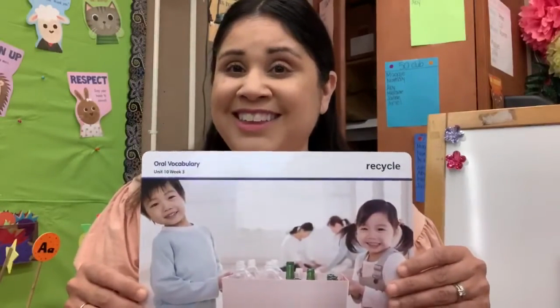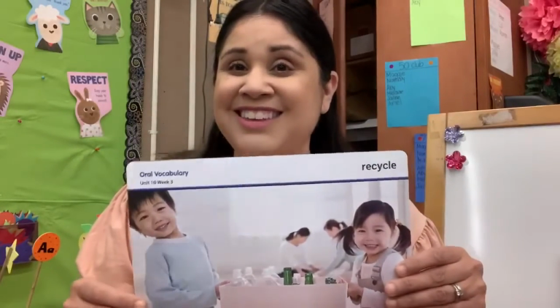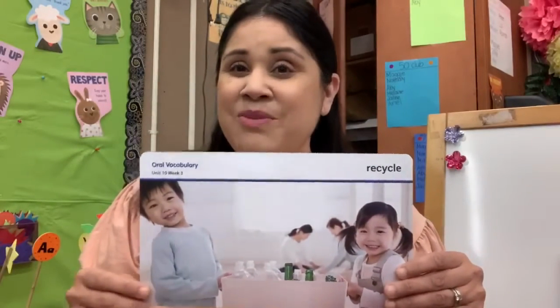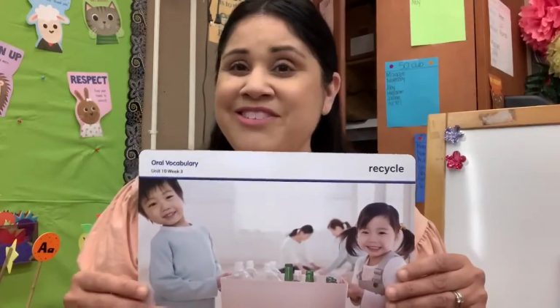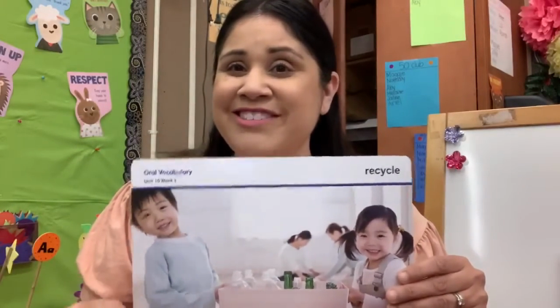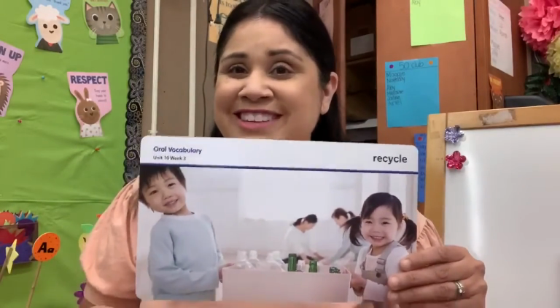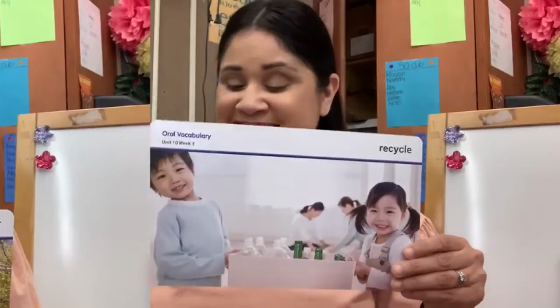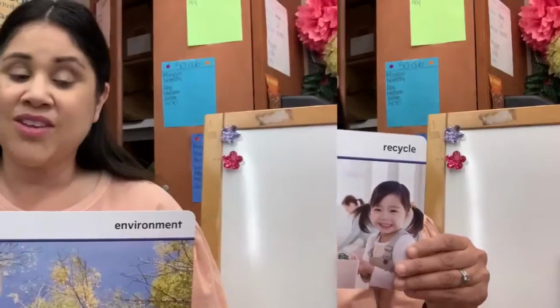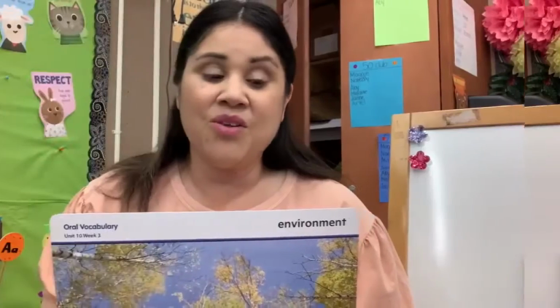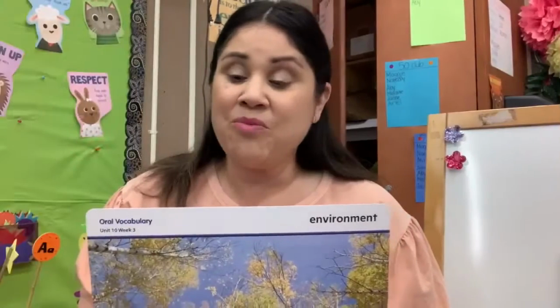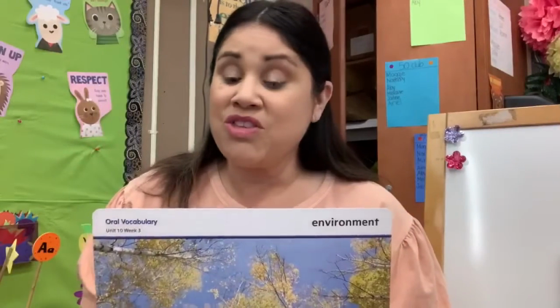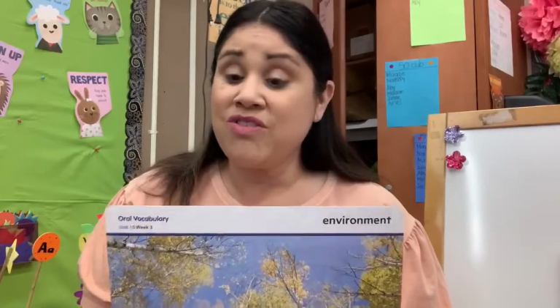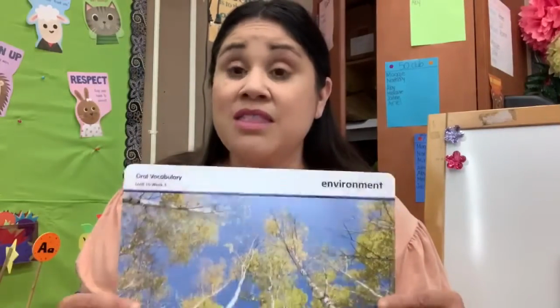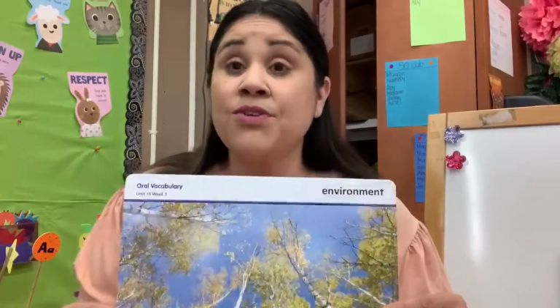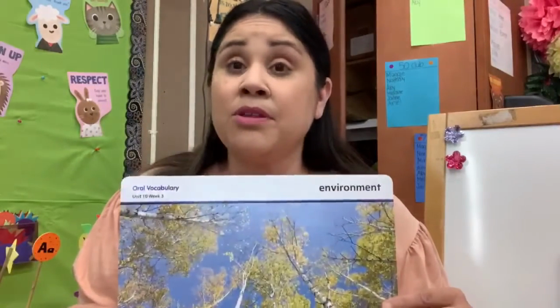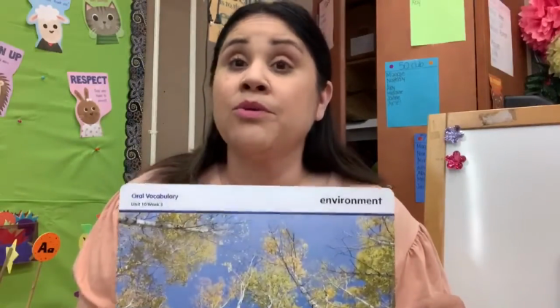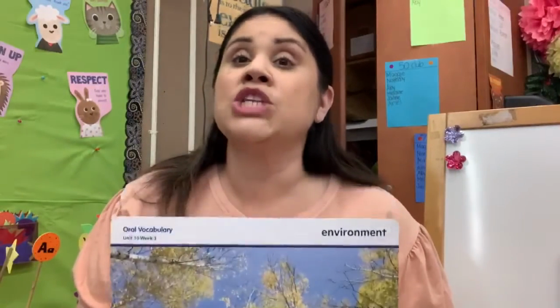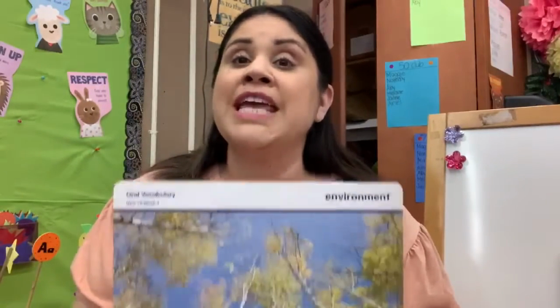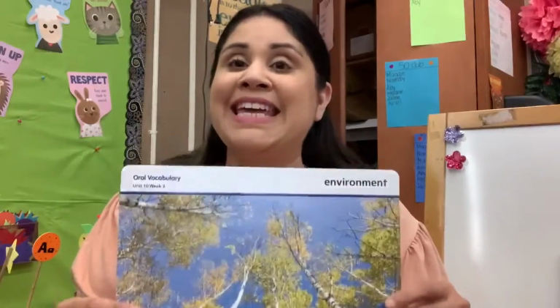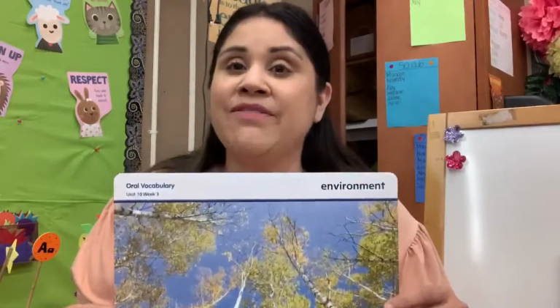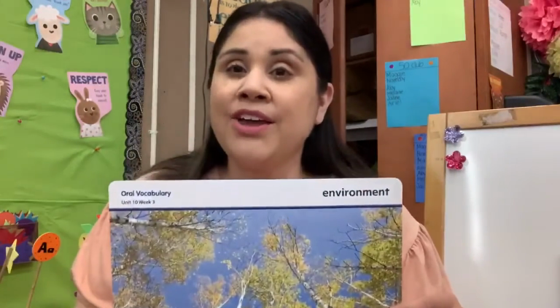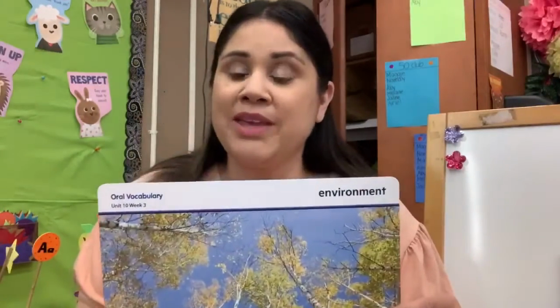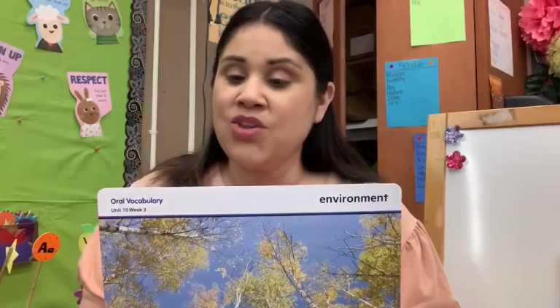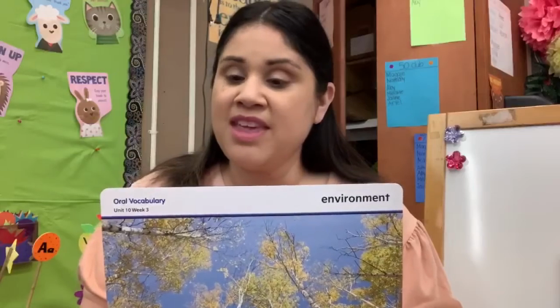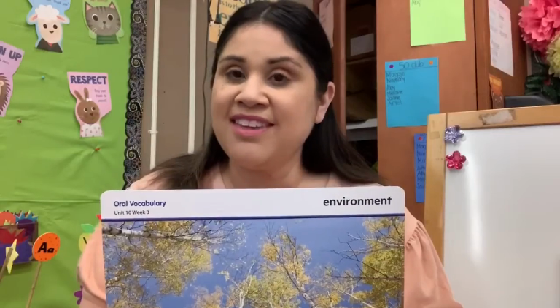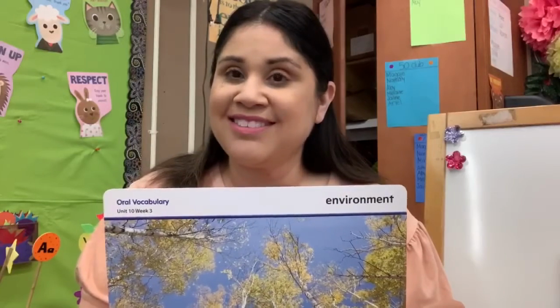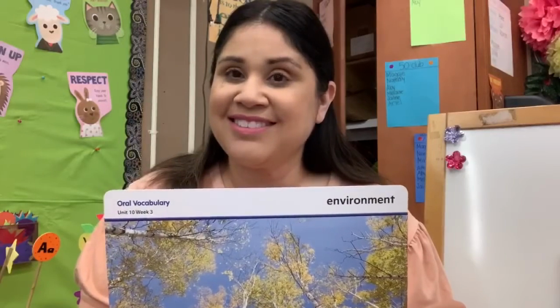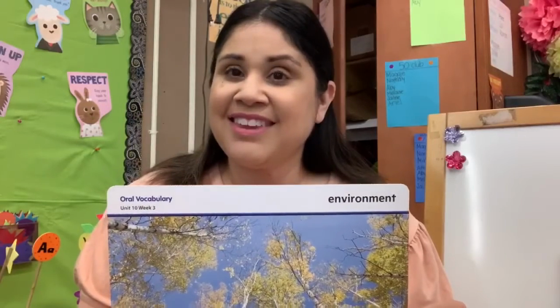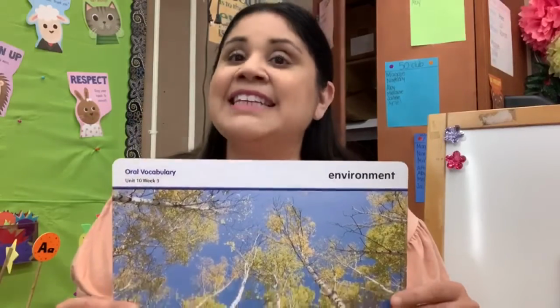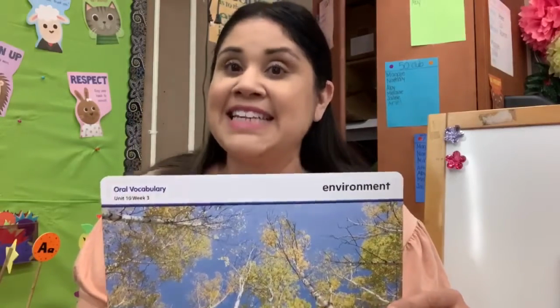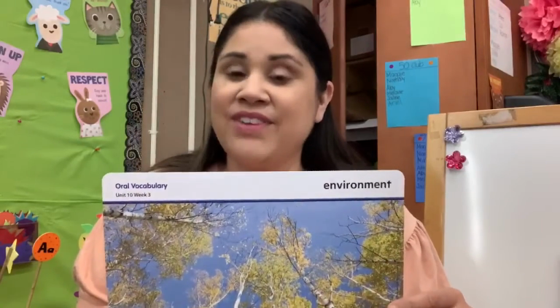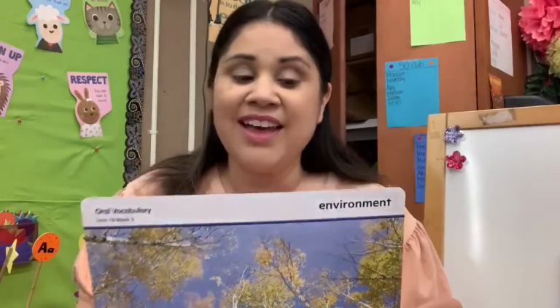Good job, boys and girls. All right, boys and girls. This vocabulary word is called environment. Can you say that? Environment.